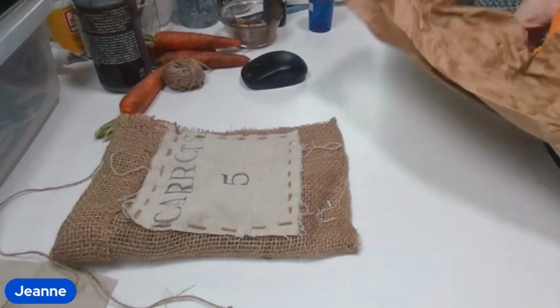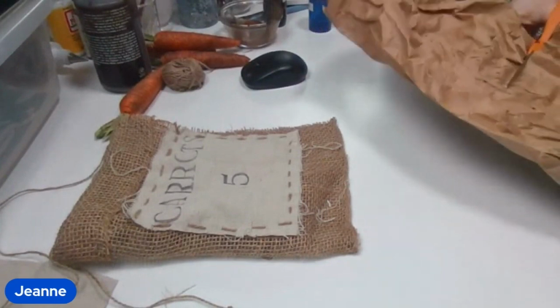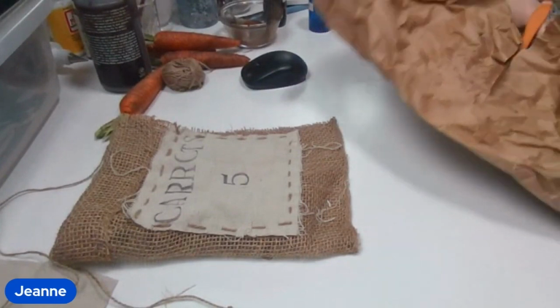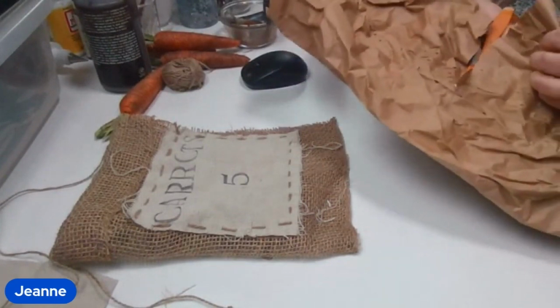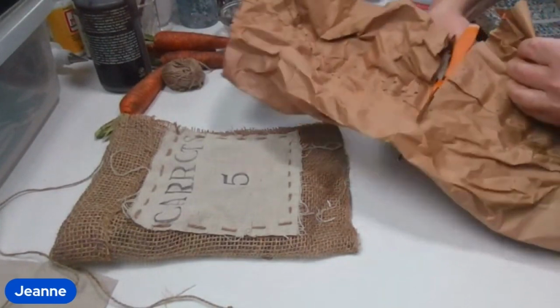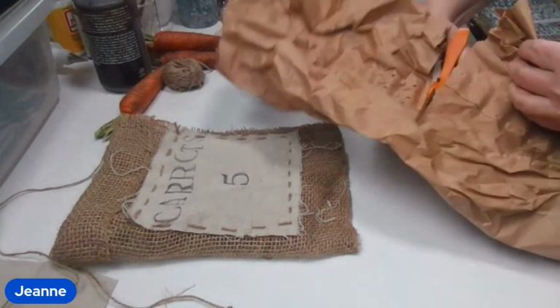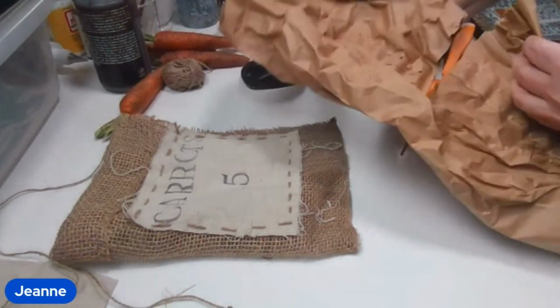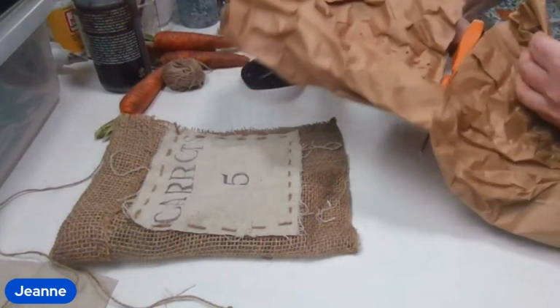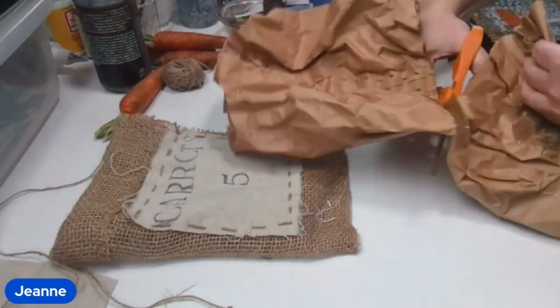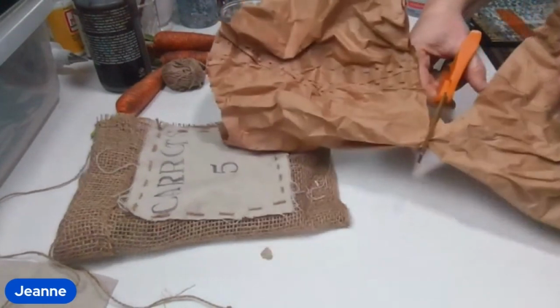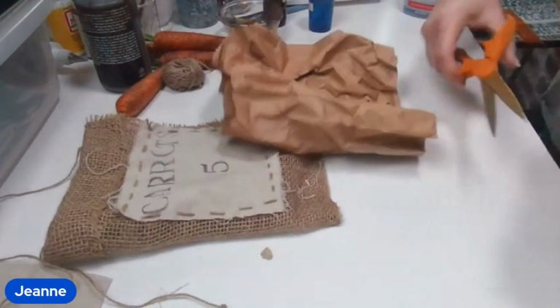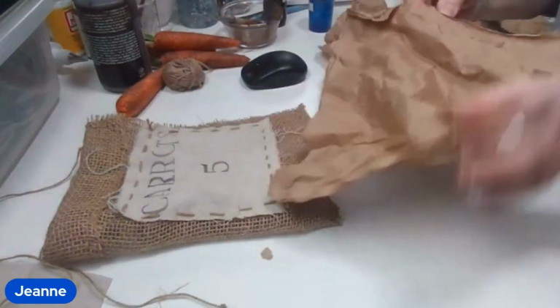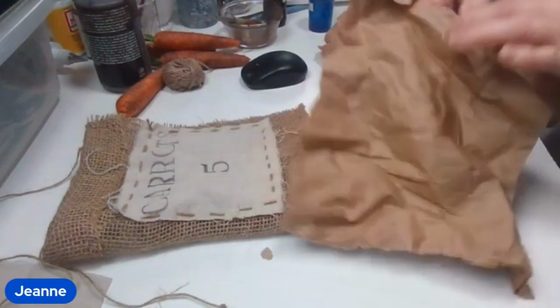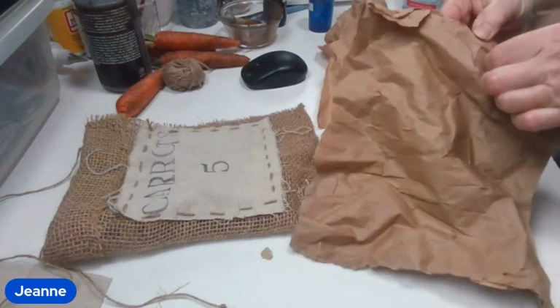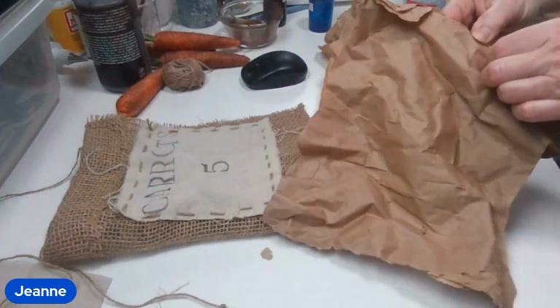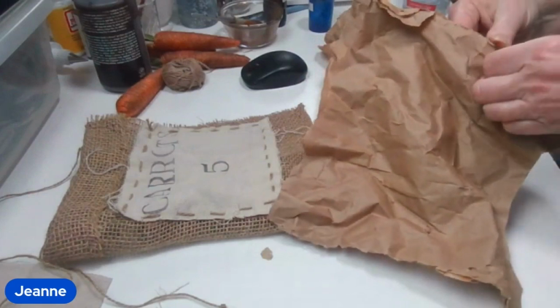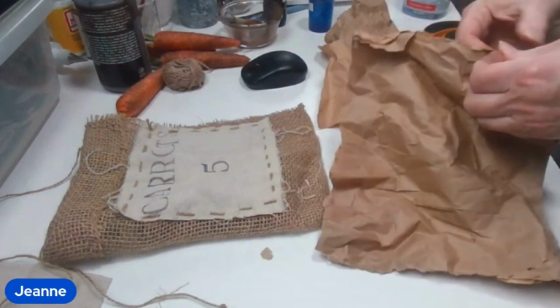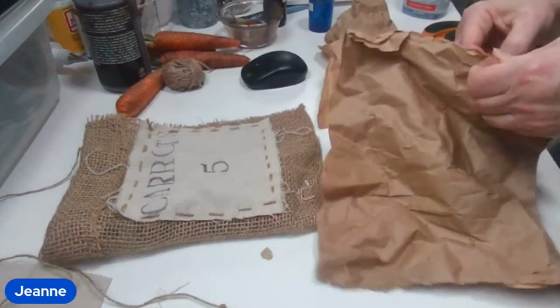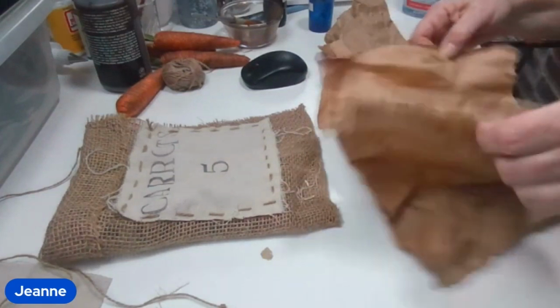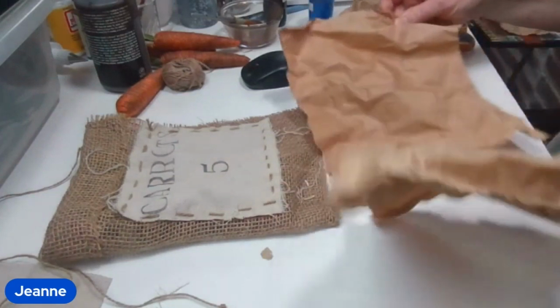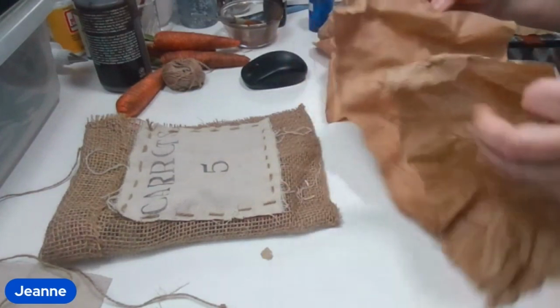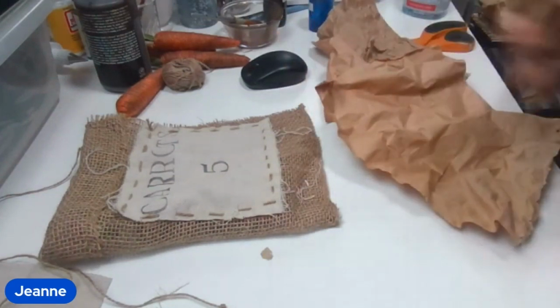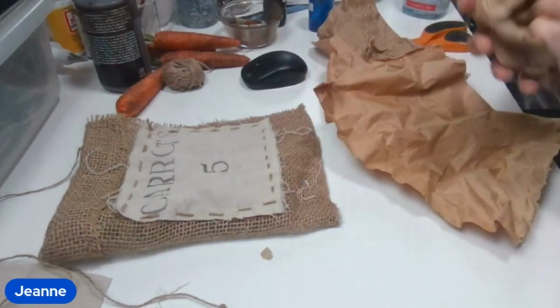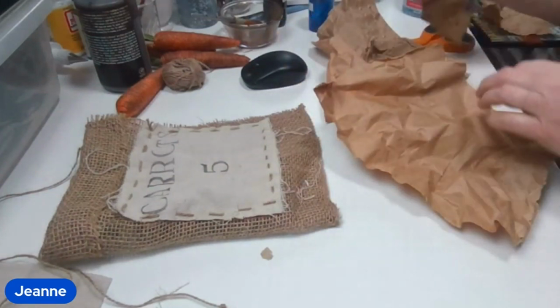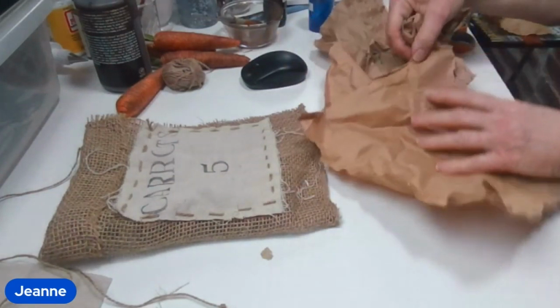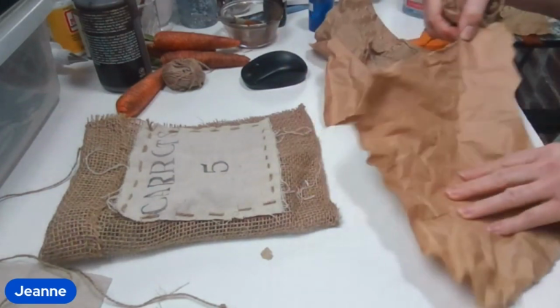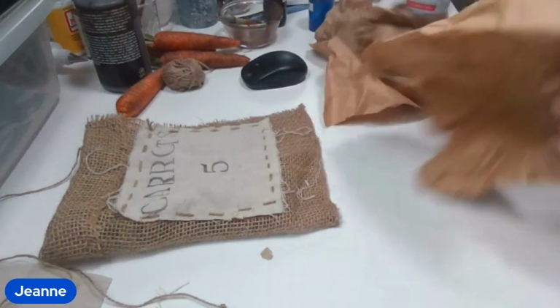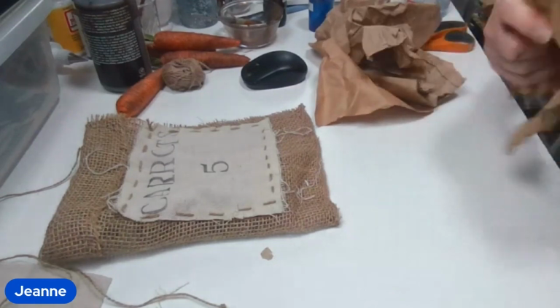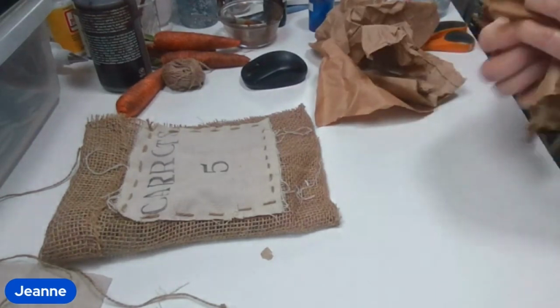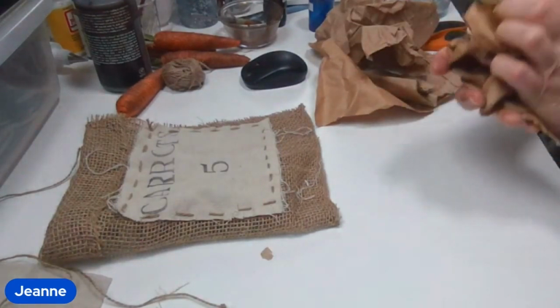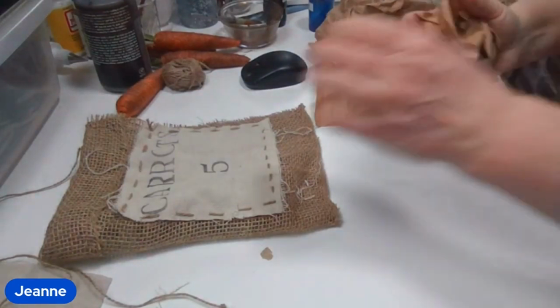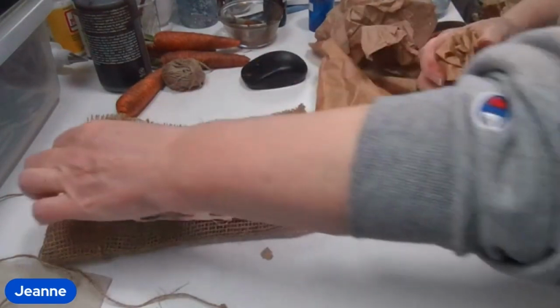I go ahead and grab some shipping paper that came with something I ordered, crumple it up, and stuff it into the bag to give it some dimension and make it look like it's full.